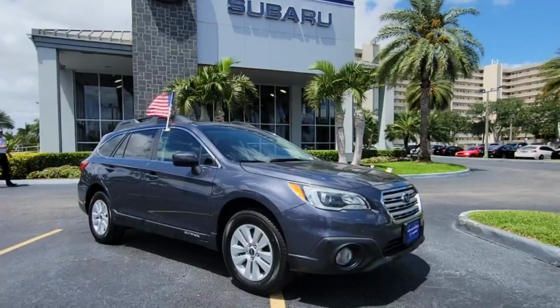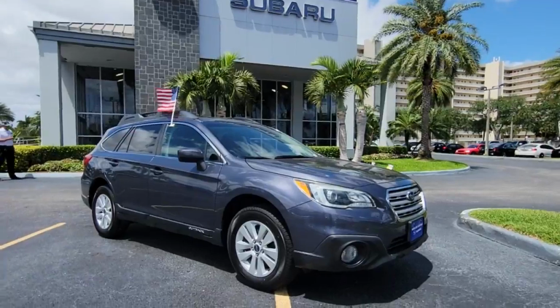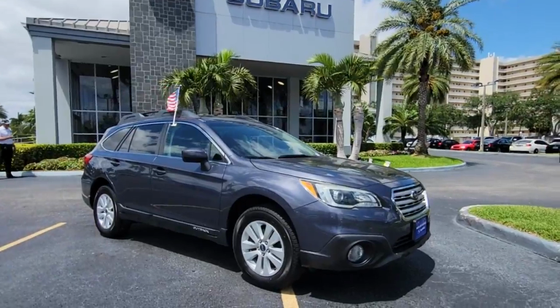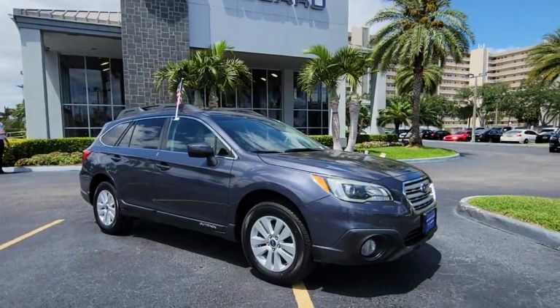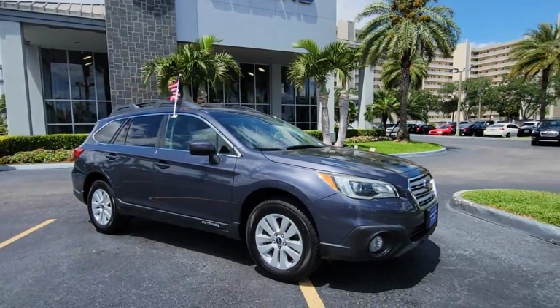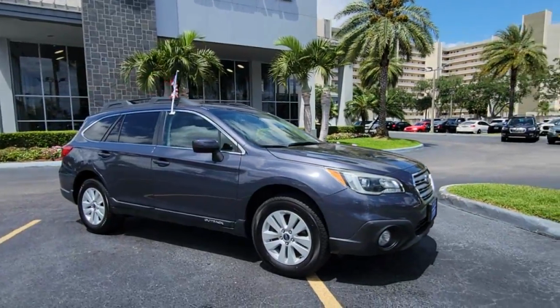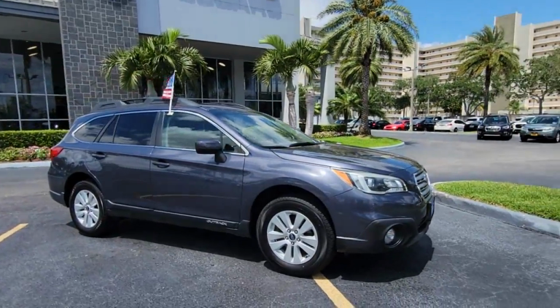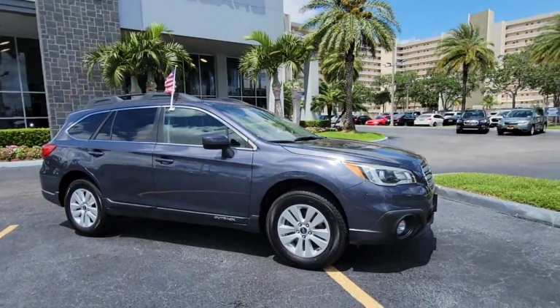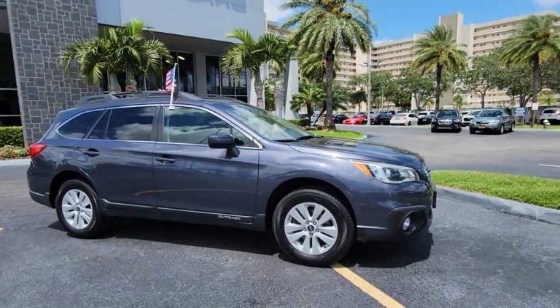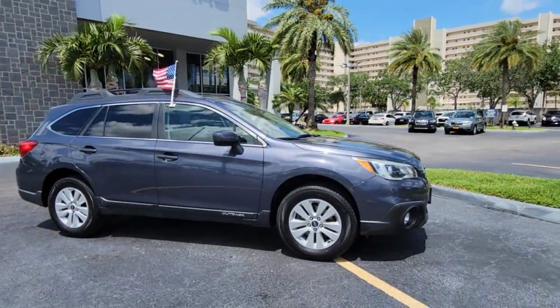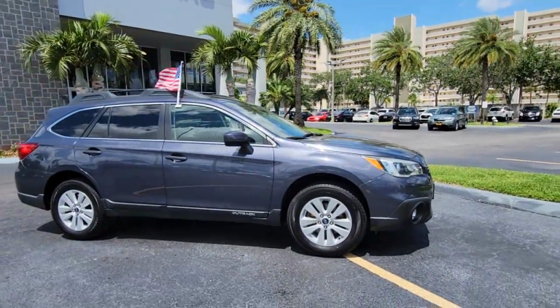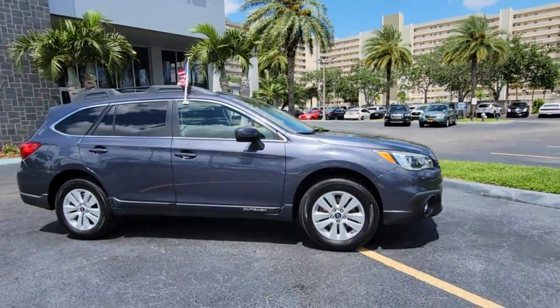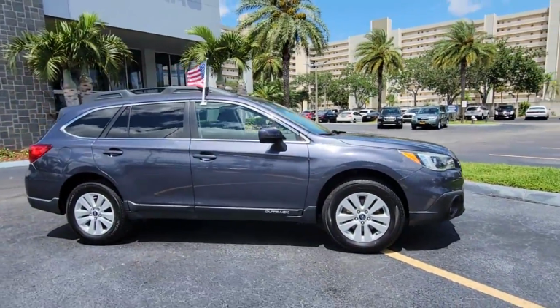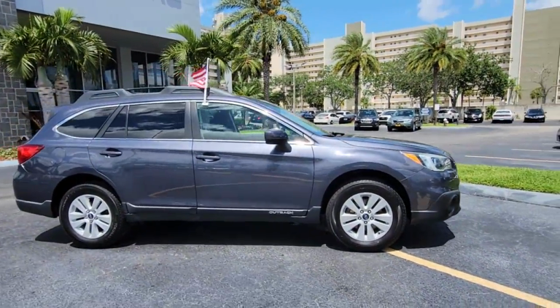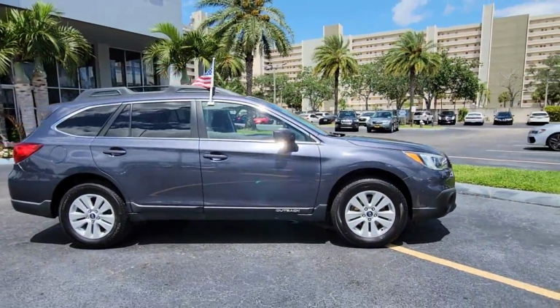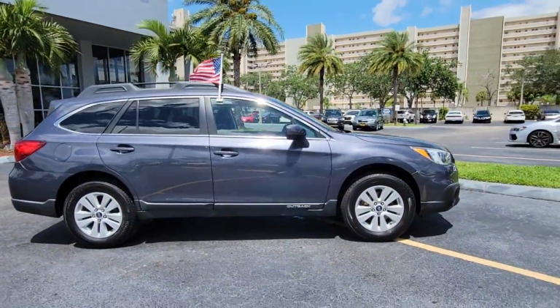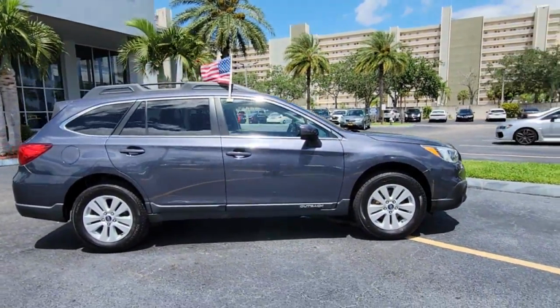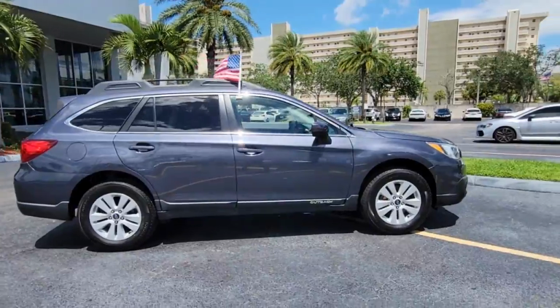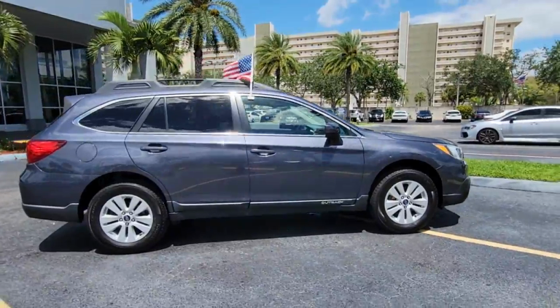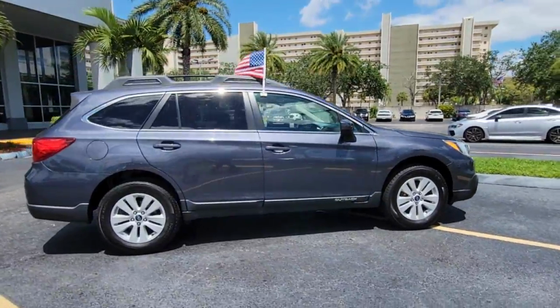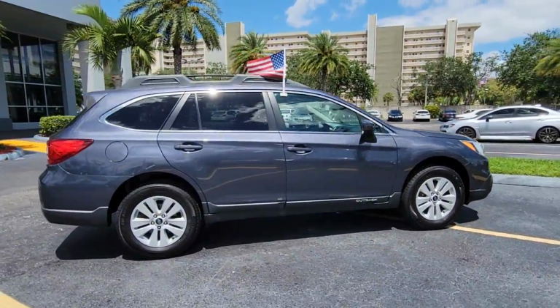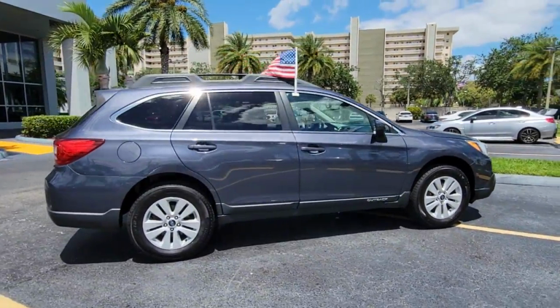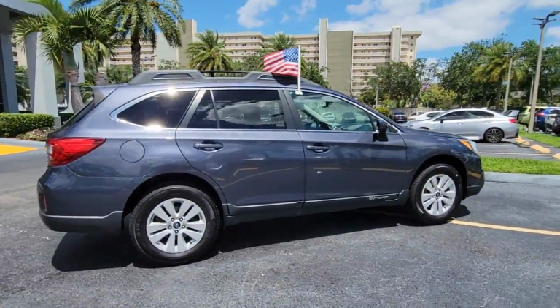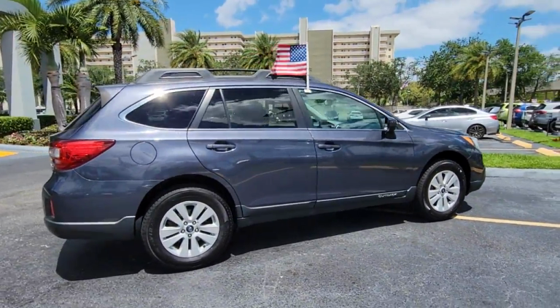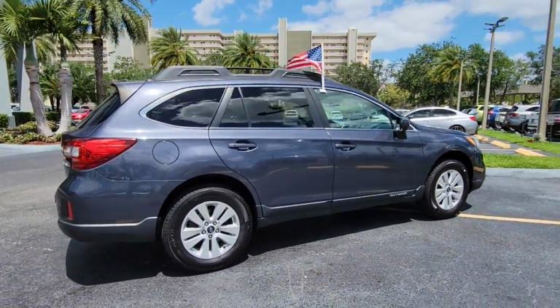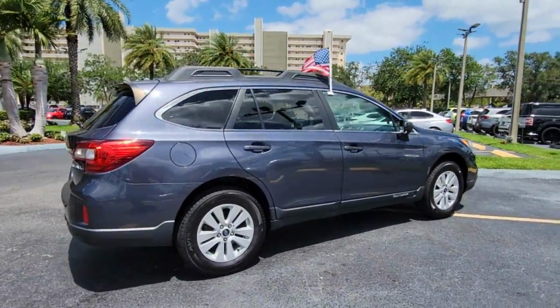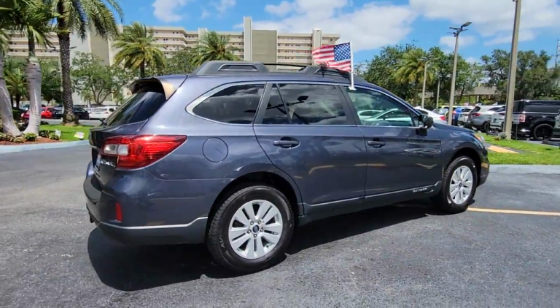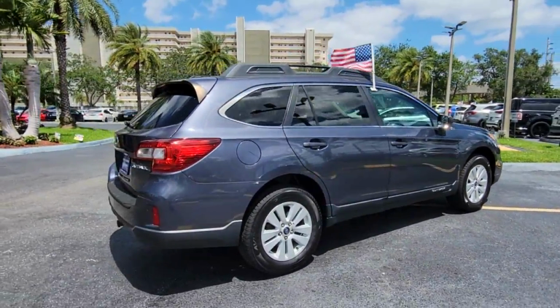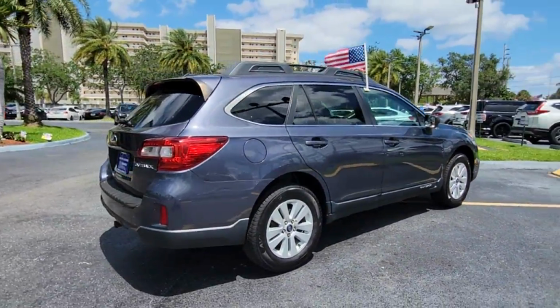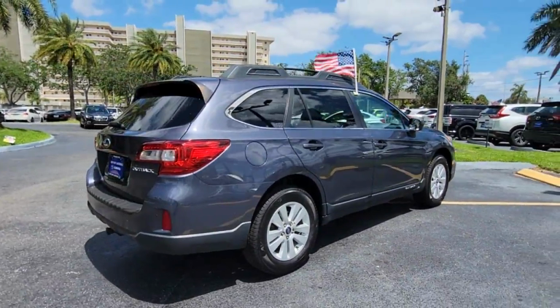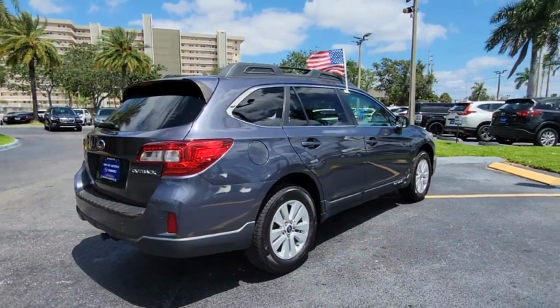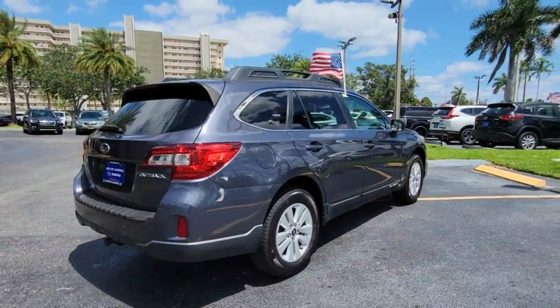Picture yourself in the 2015 Subaru Outback. With less than 60,000 miles on the odometer, this vehicle provides excellent value.